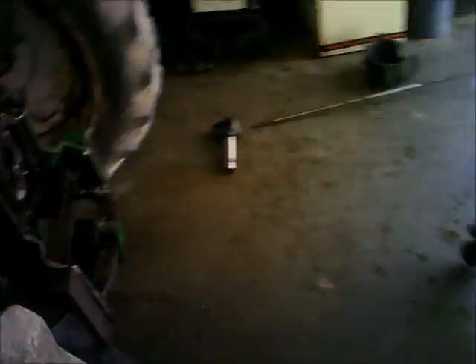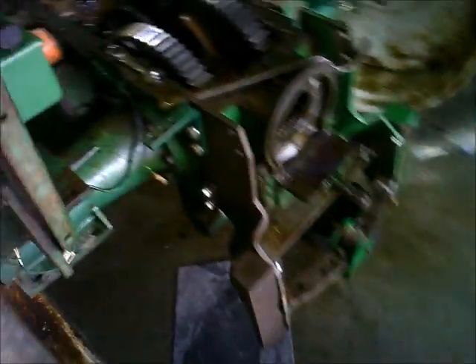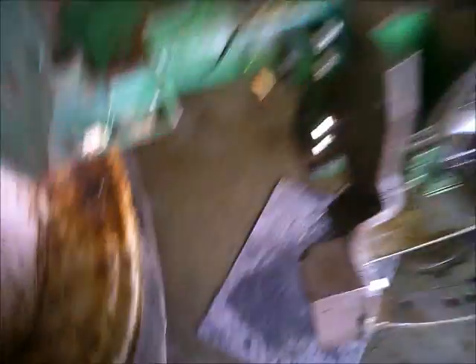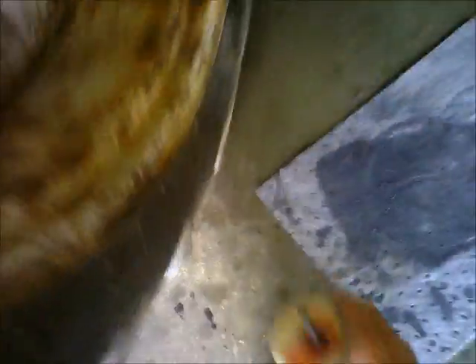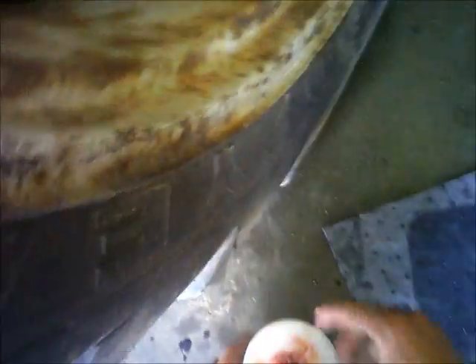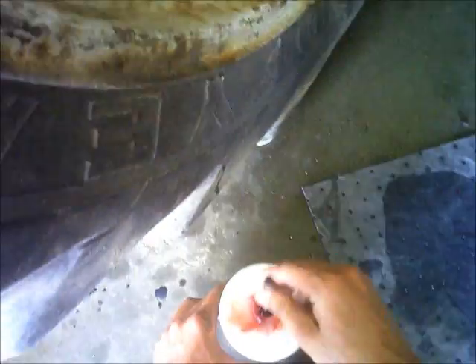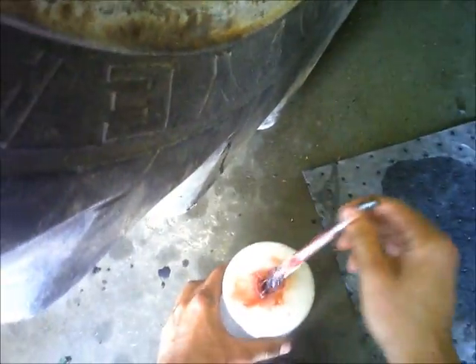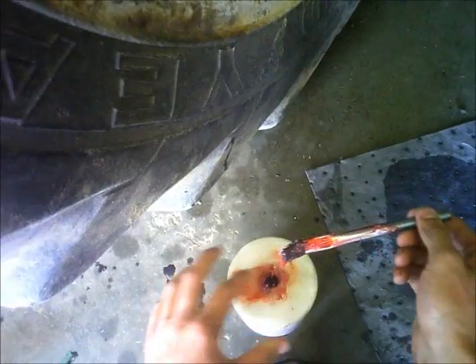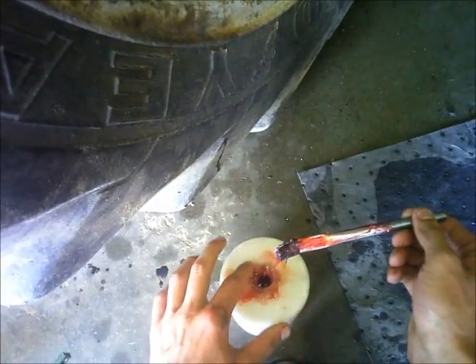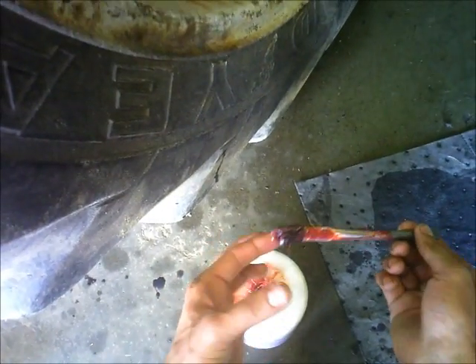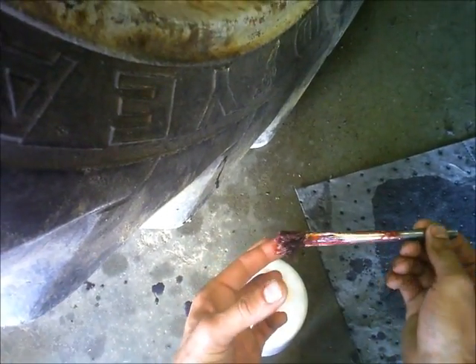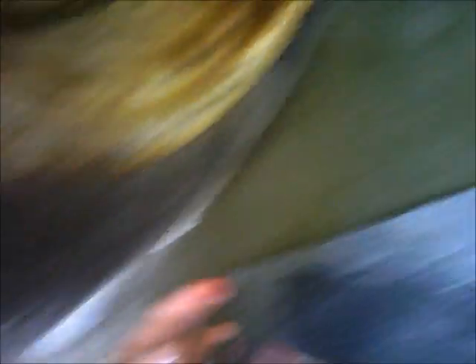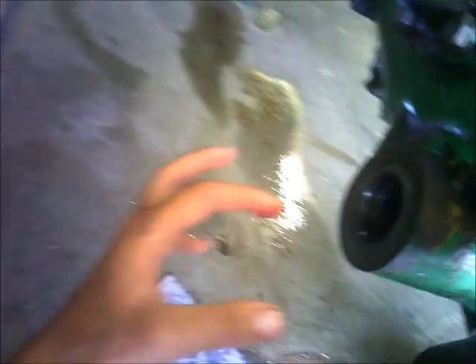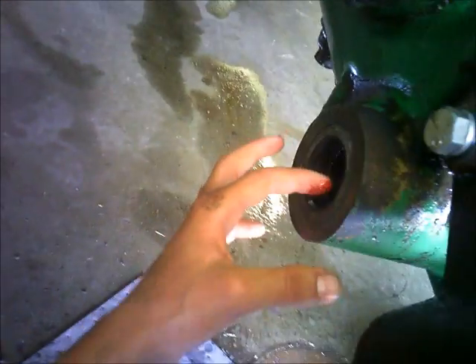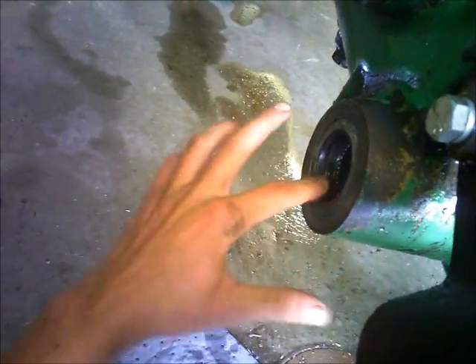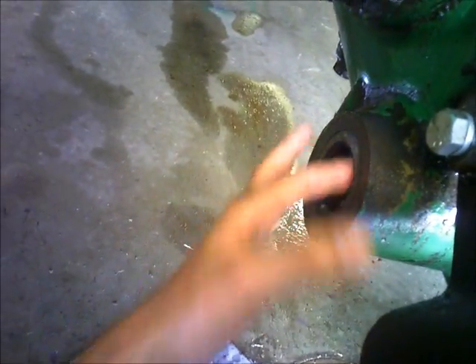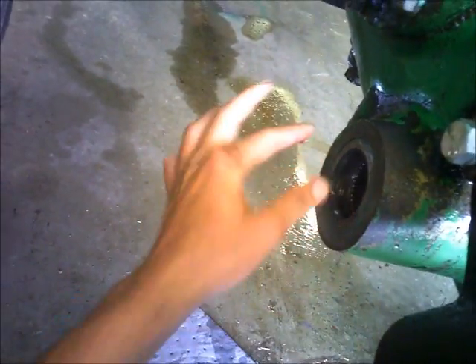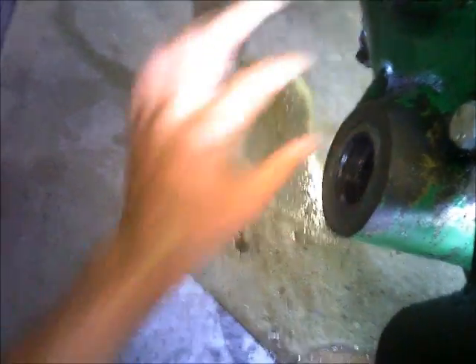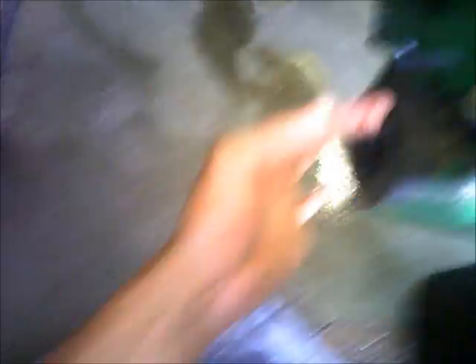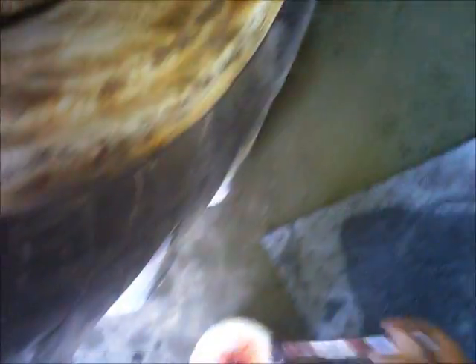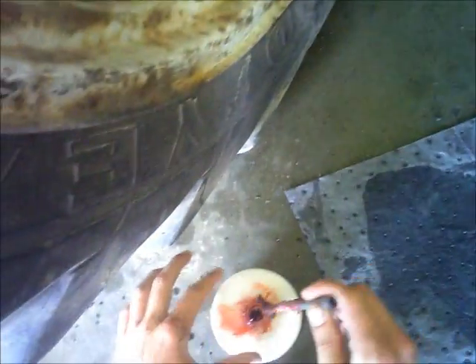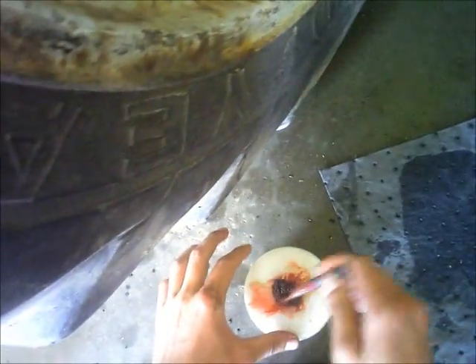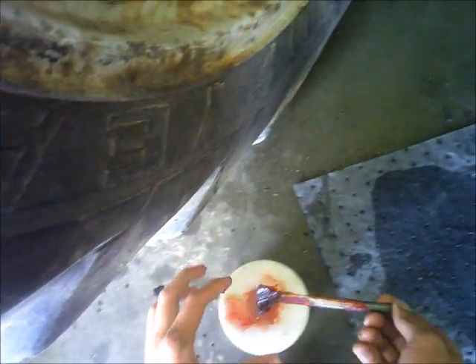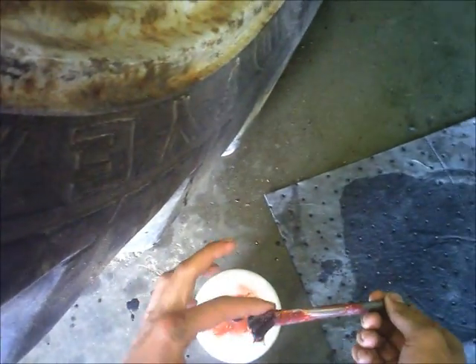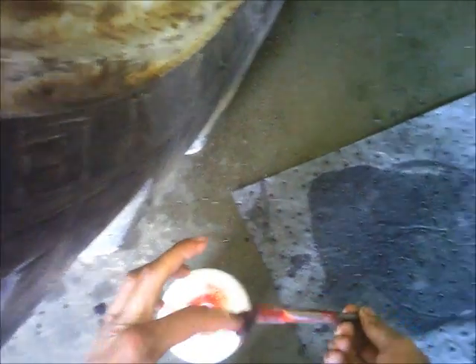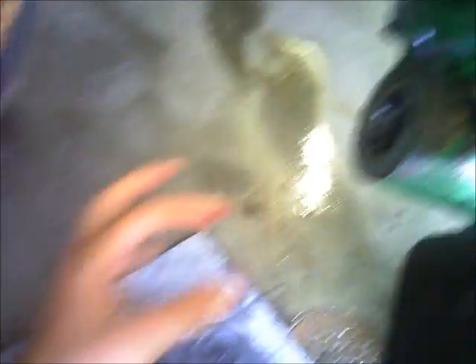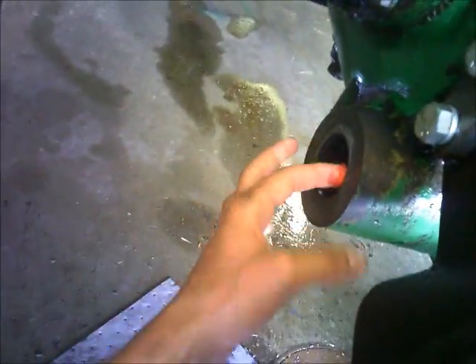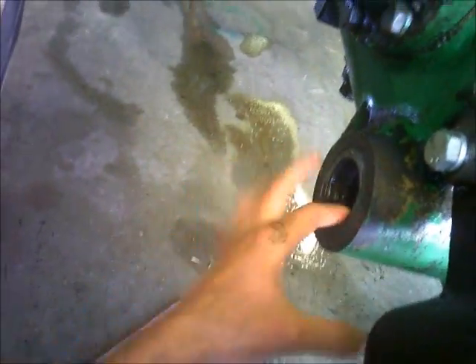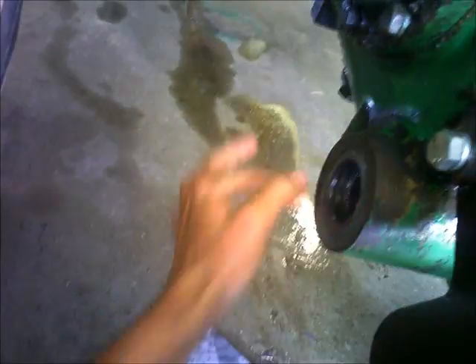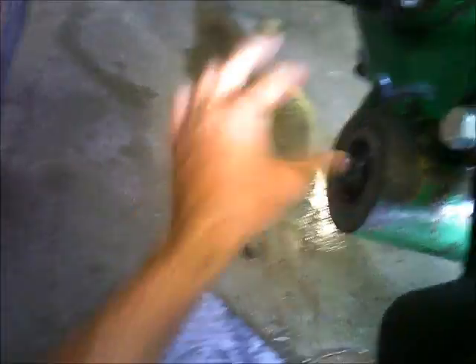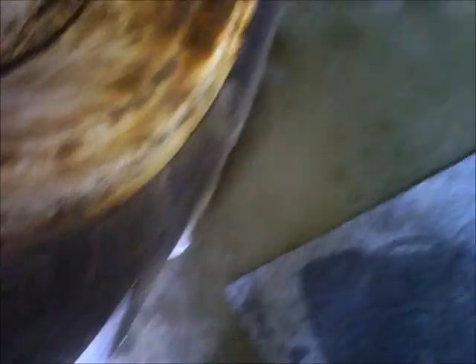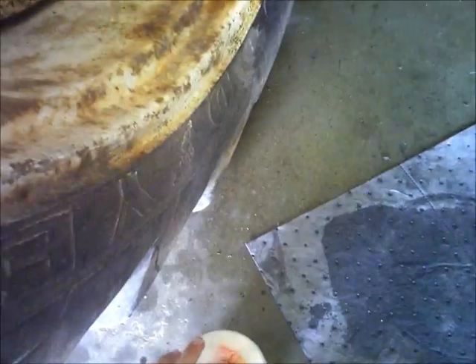Put a little bit of grease on these seals — one, it helps them go together a little easier, and two, it keeps them from chafing before oil gets worked in them. Because all that would do is ruin the seals and I'd be back to doing the same project again.